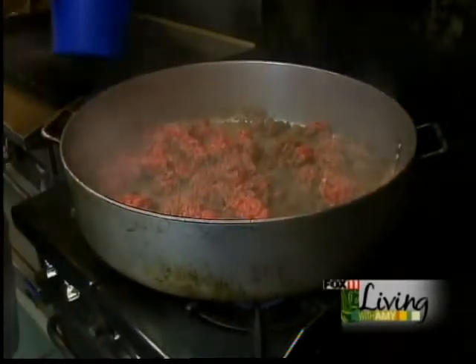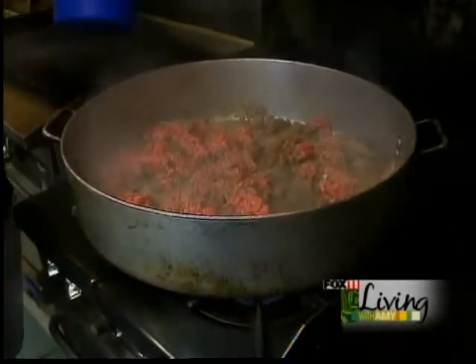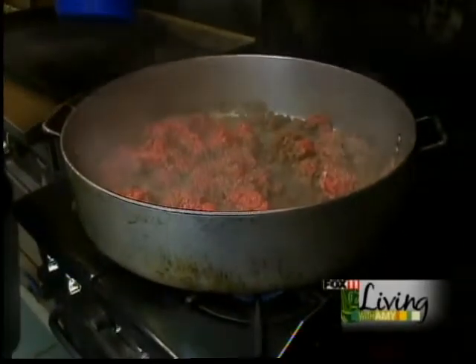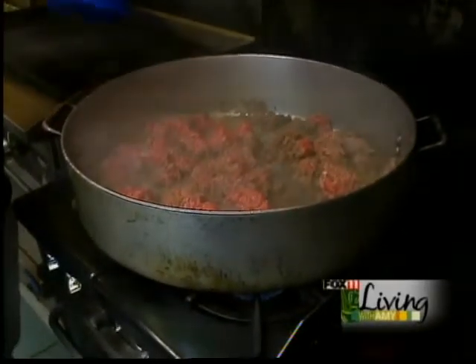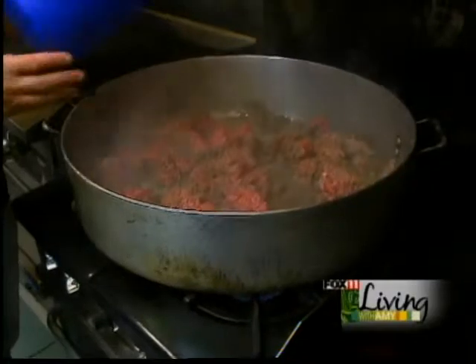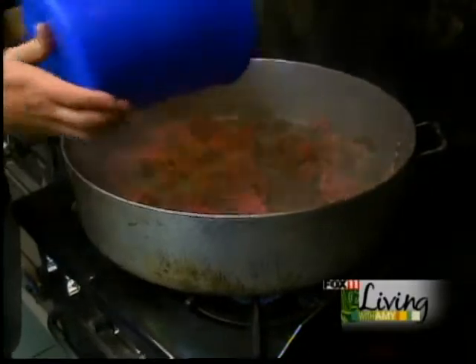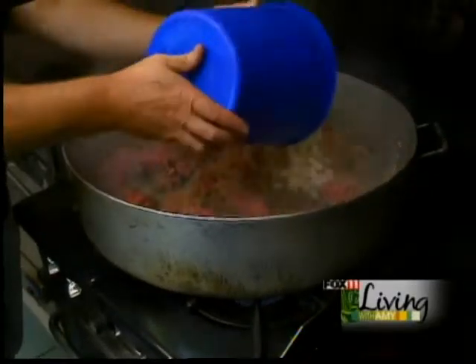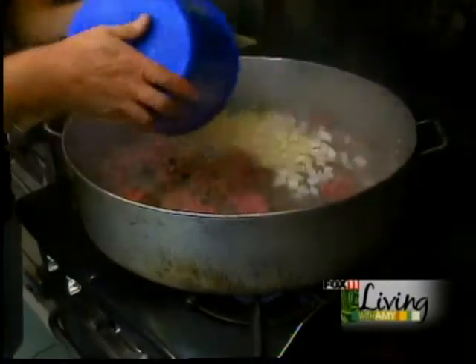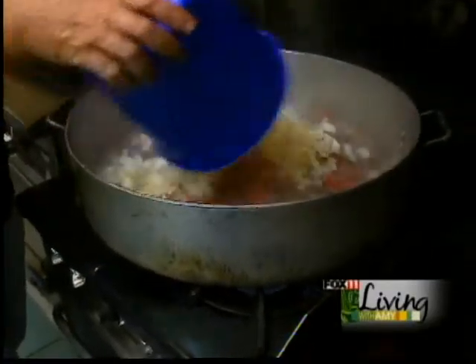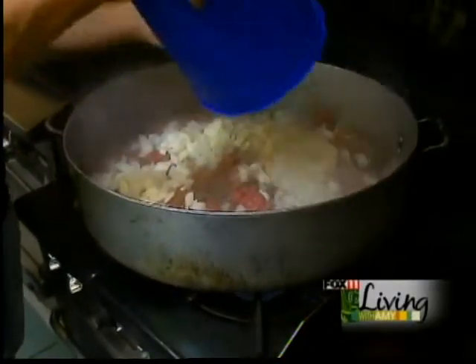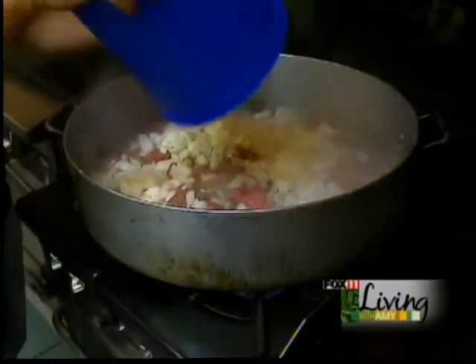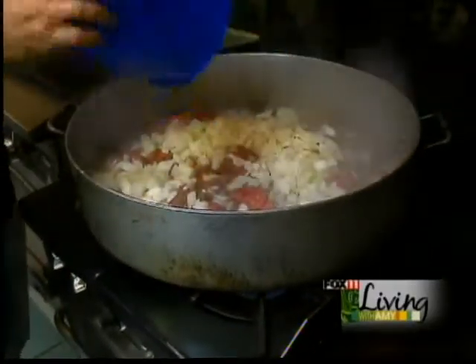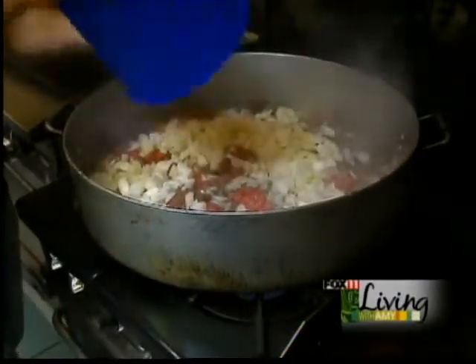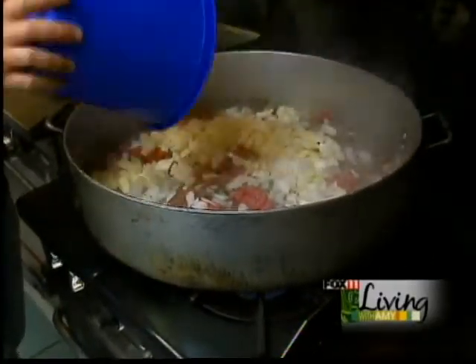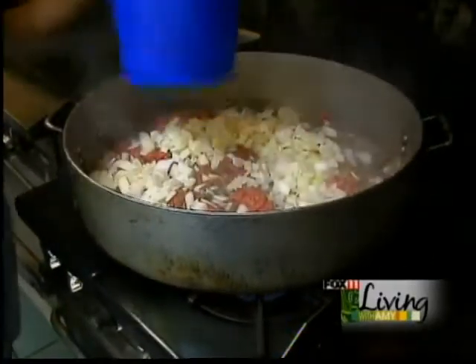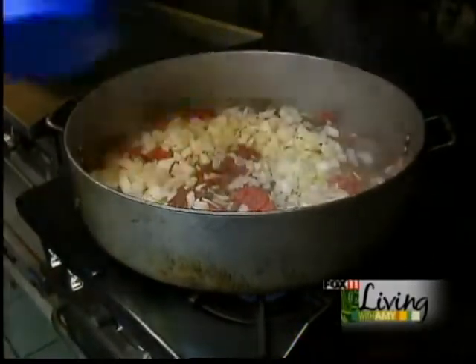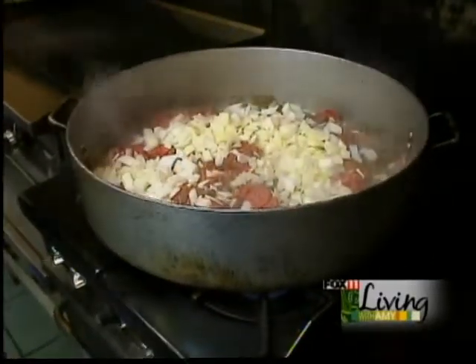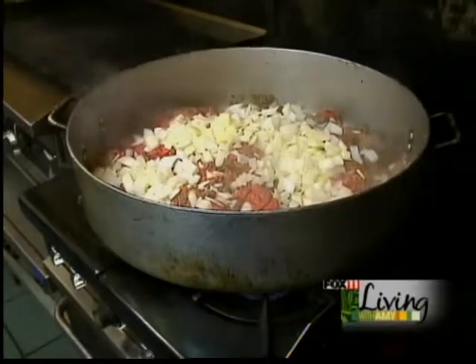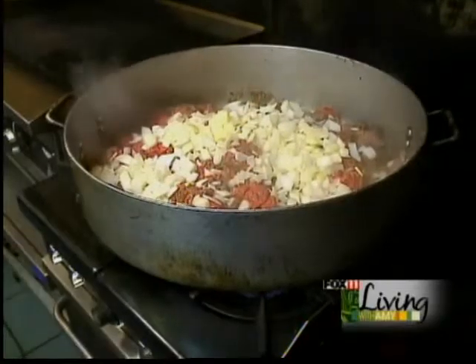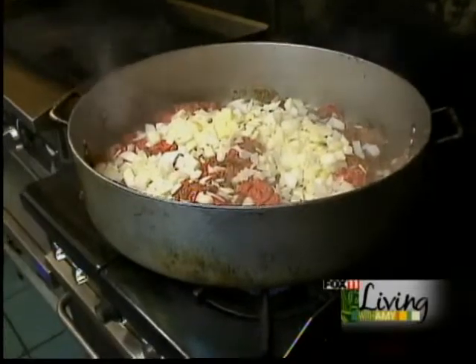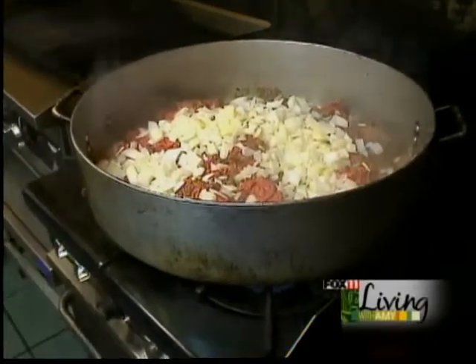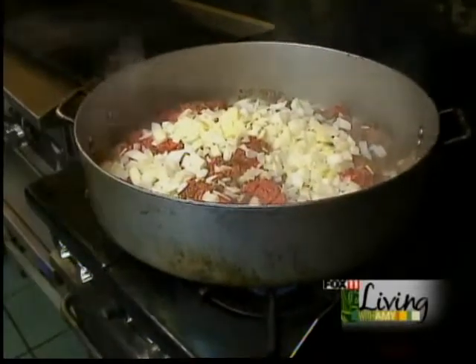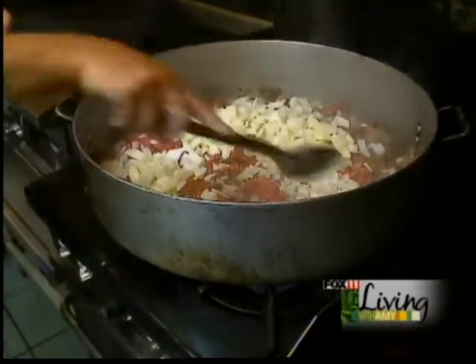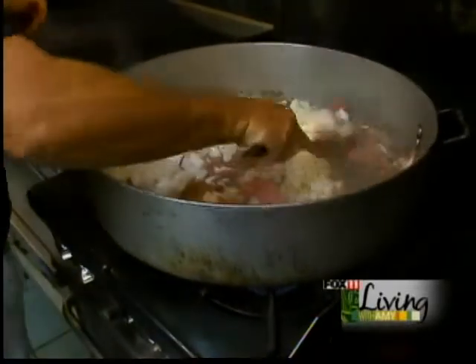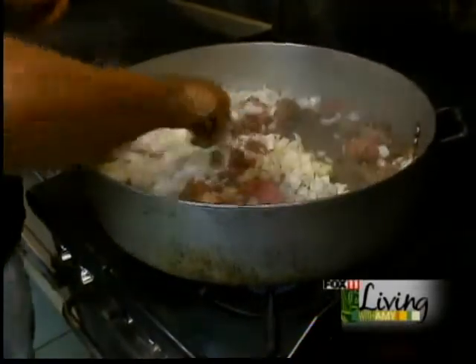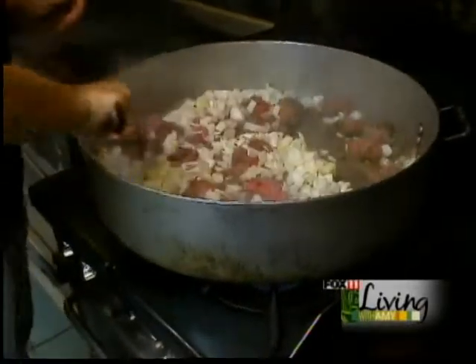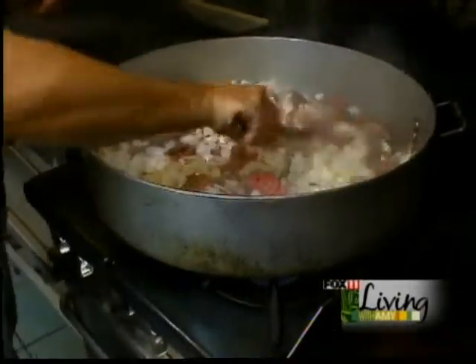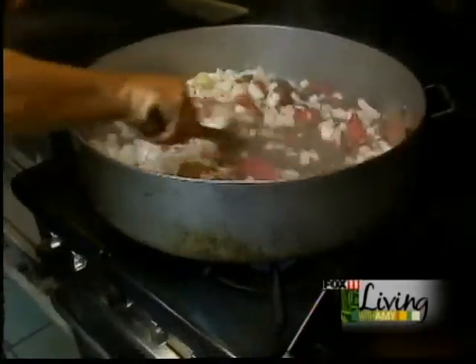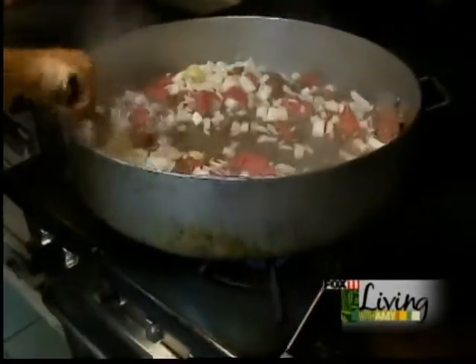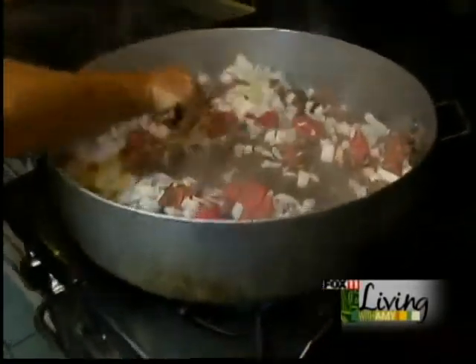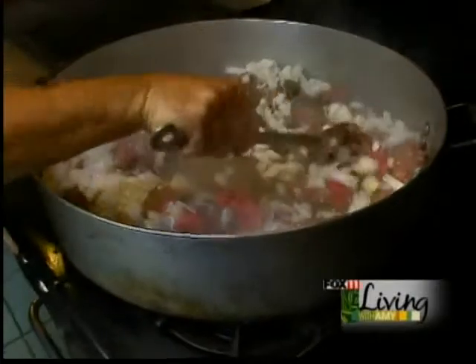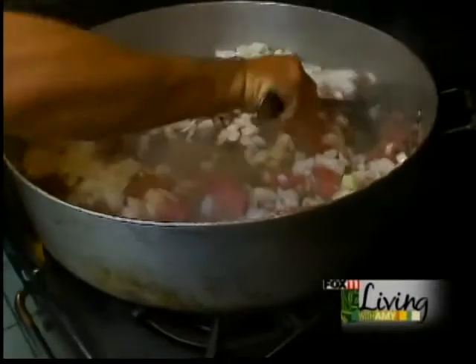With the meat starting to brown a little bit, we're going to add six diced onions. Stir it in and give it a few minutes with the meat.